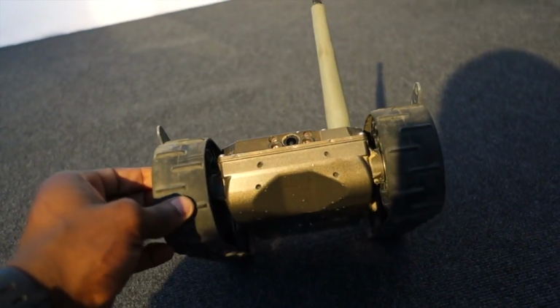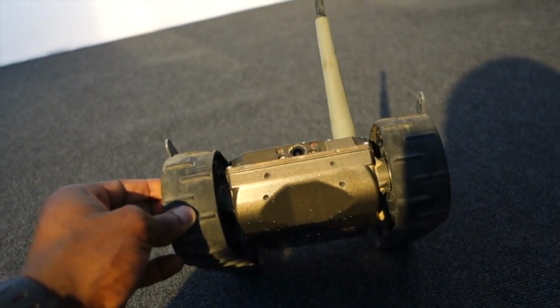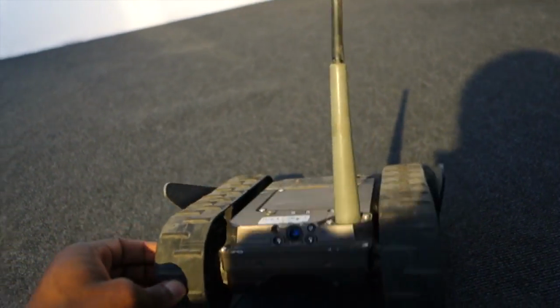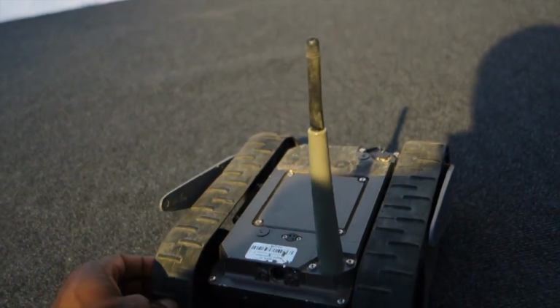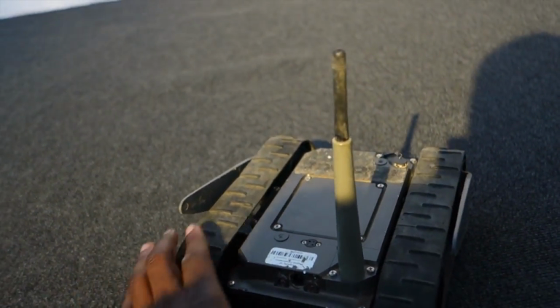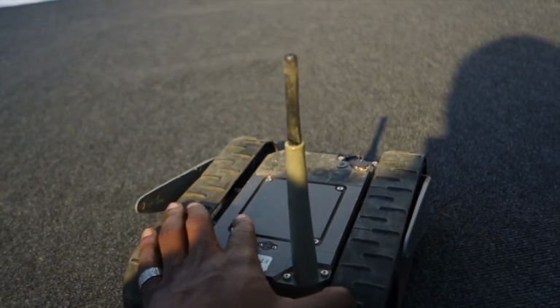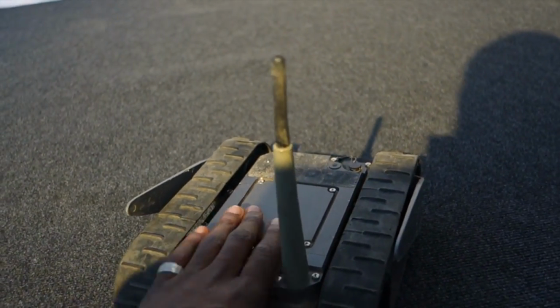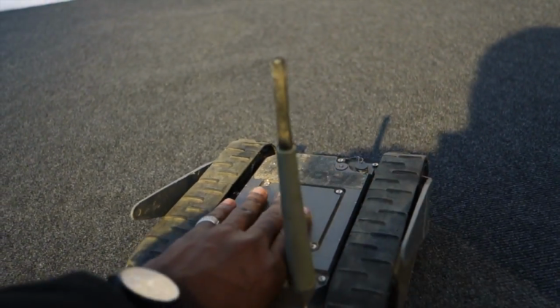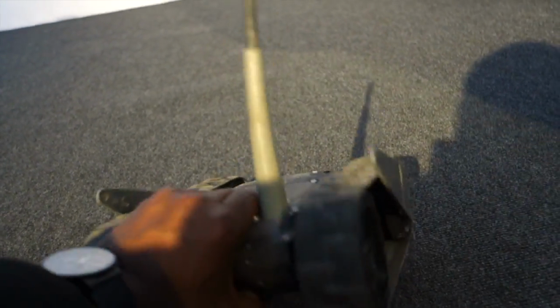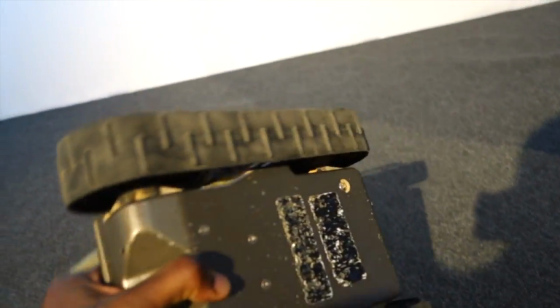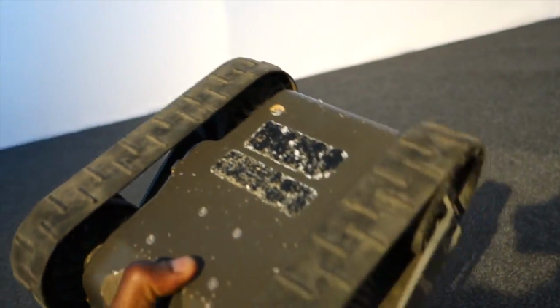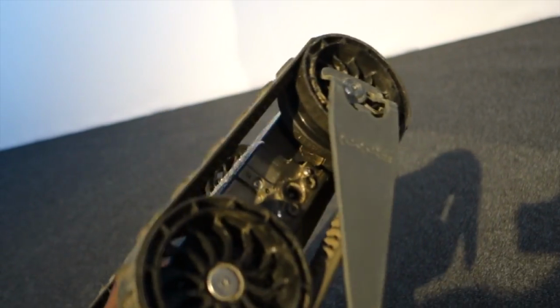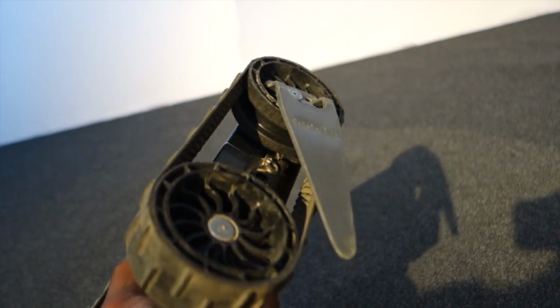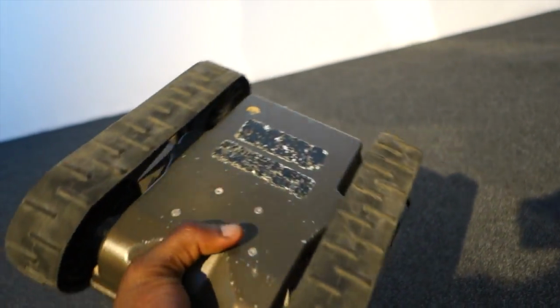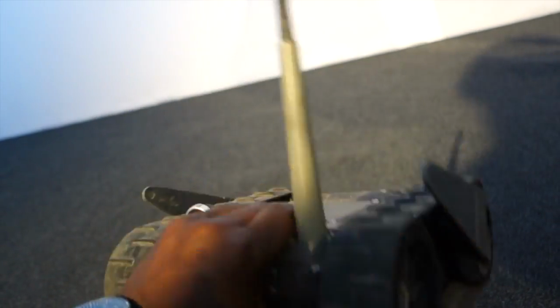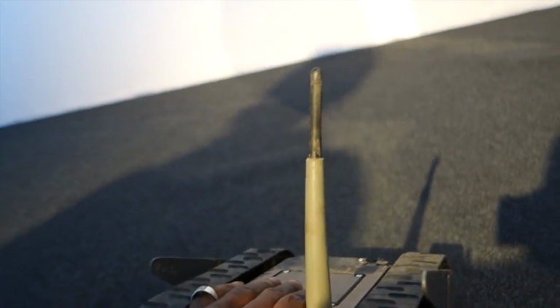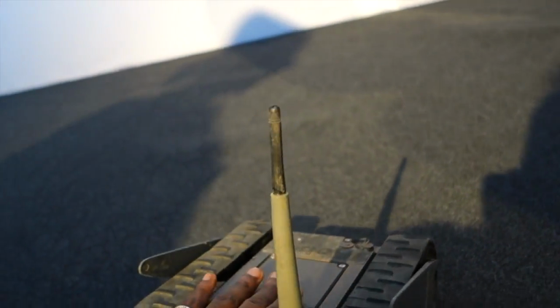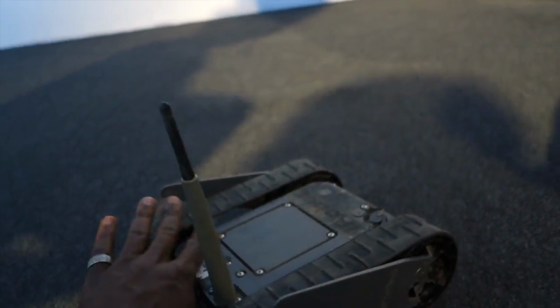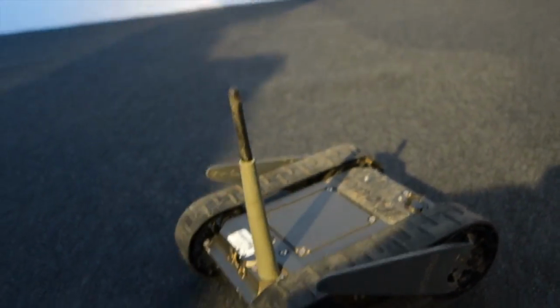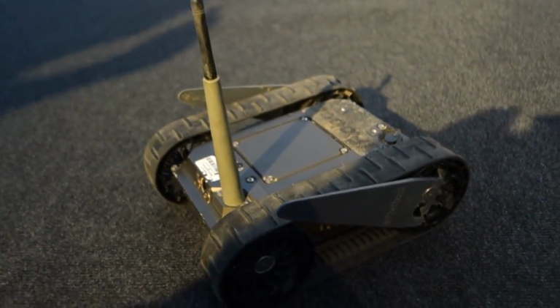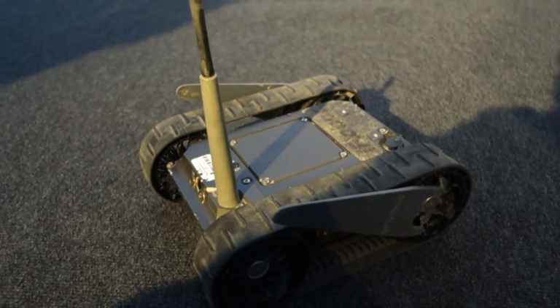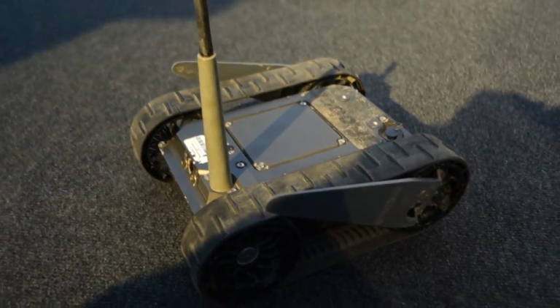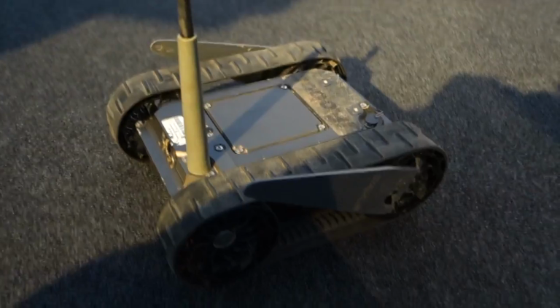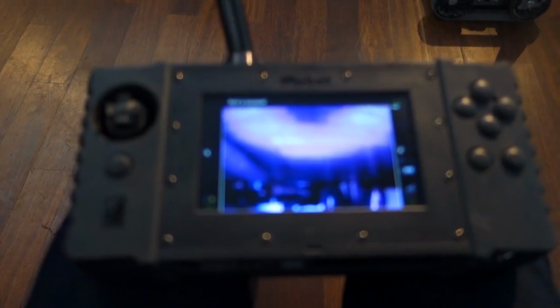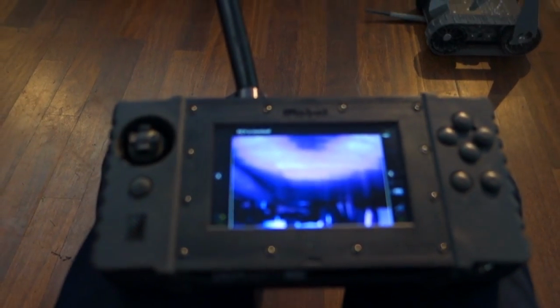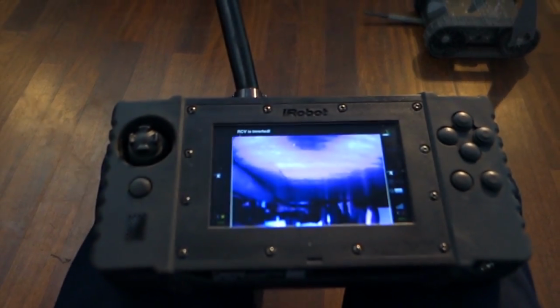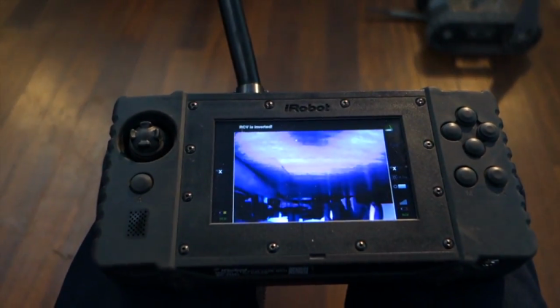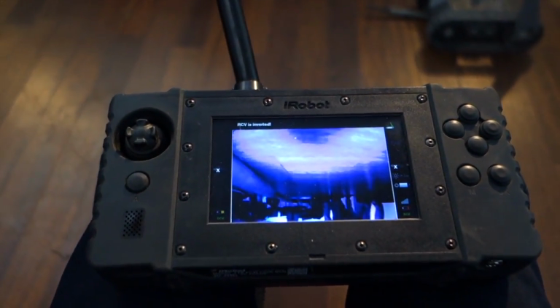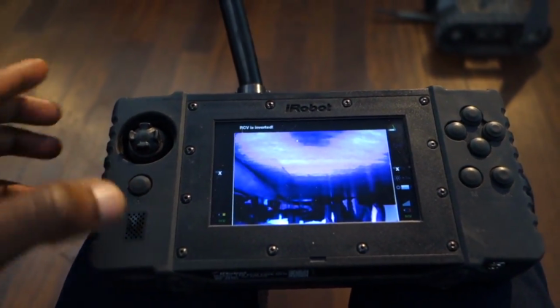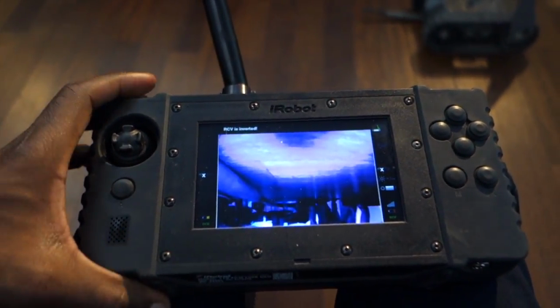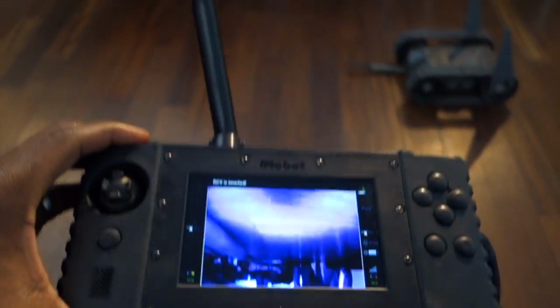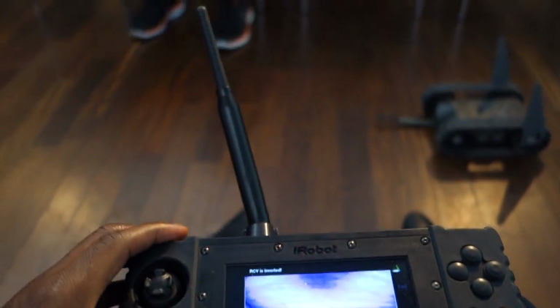It's got belt tractor-style wheels that allow it to adapt to different surfaces so you can move around anywhere. This thing can go fast — it can go anywhere you'd like, including down the stairs. Here's the remote control, which has a nice camera console so you can see what the iRobot First Look itself sees.